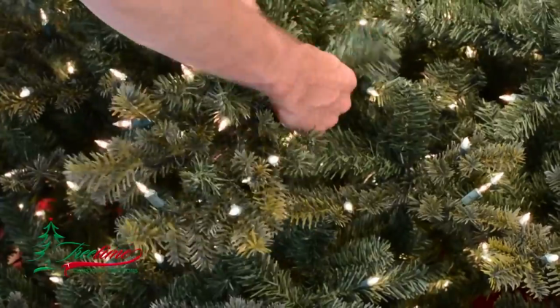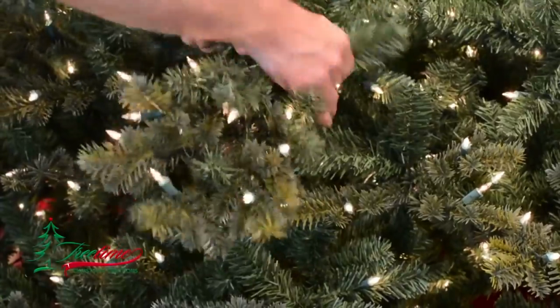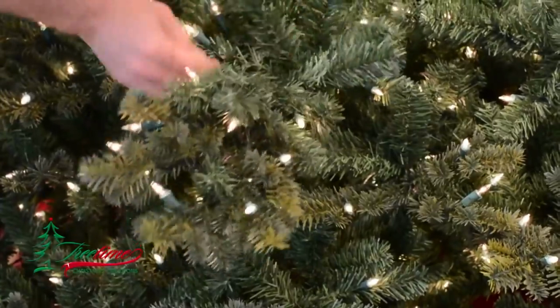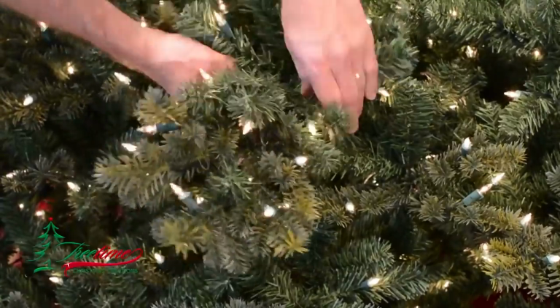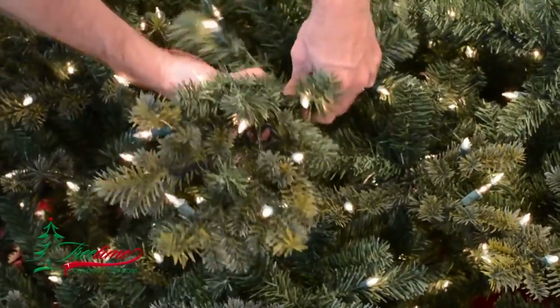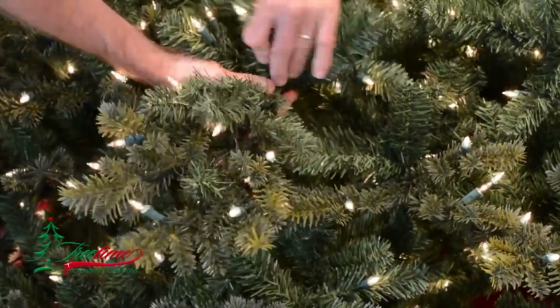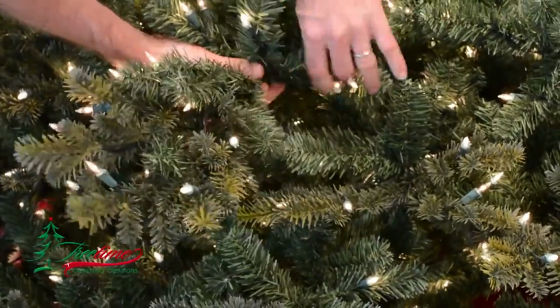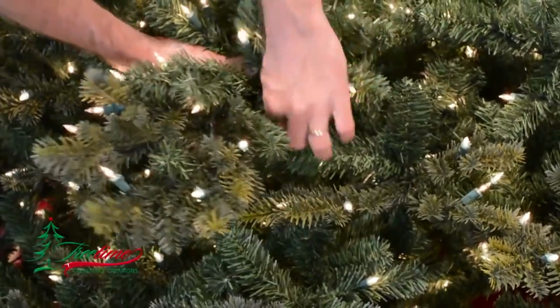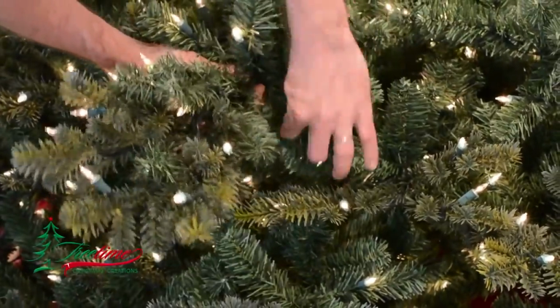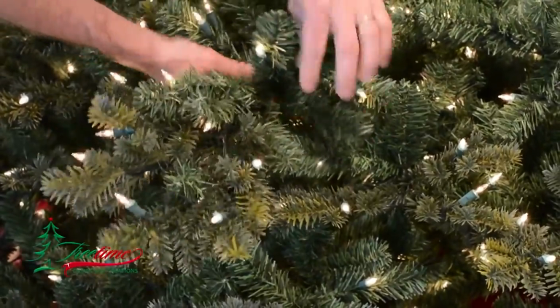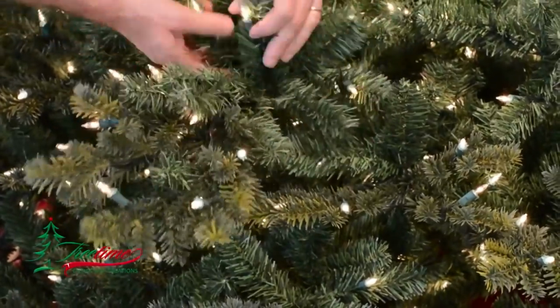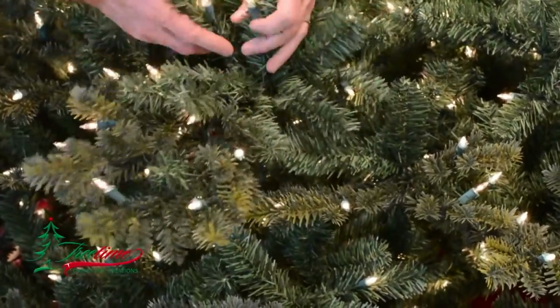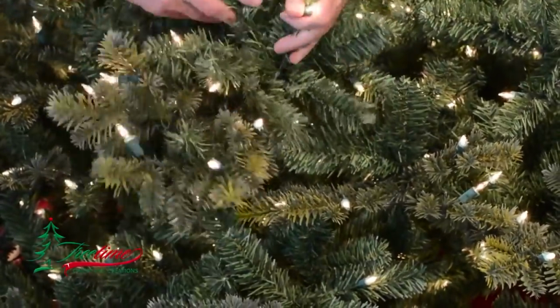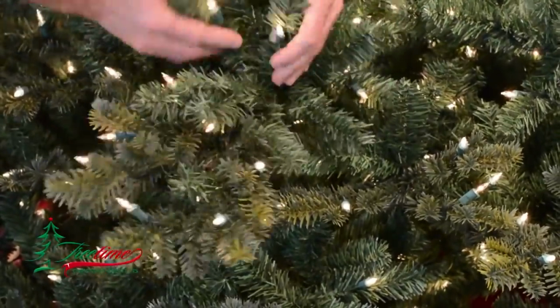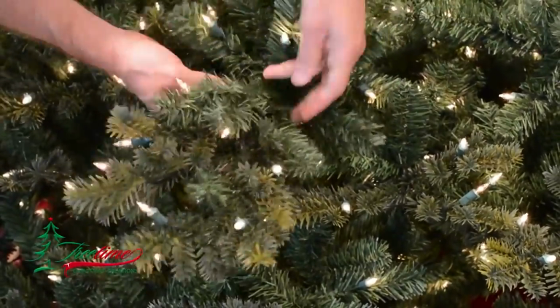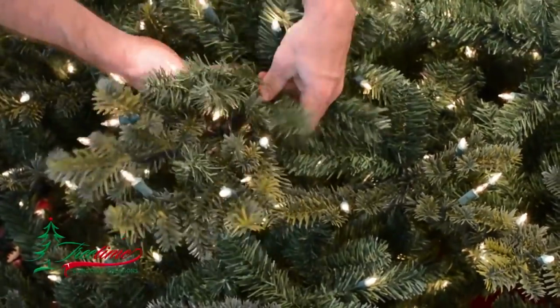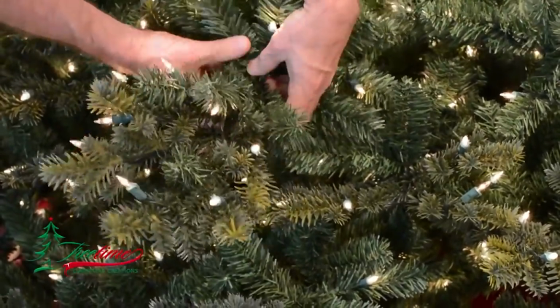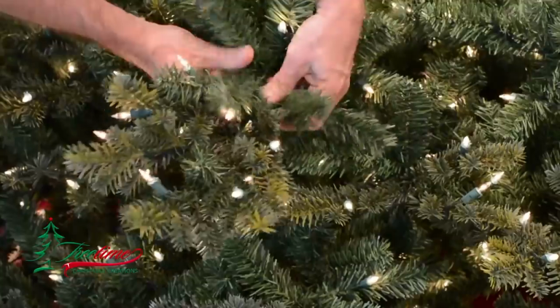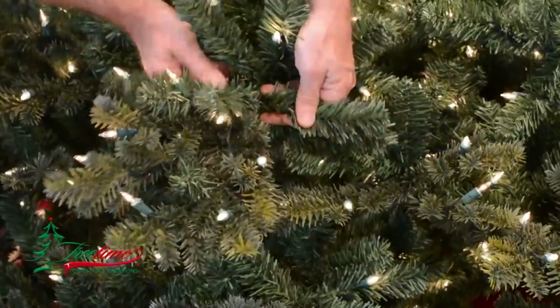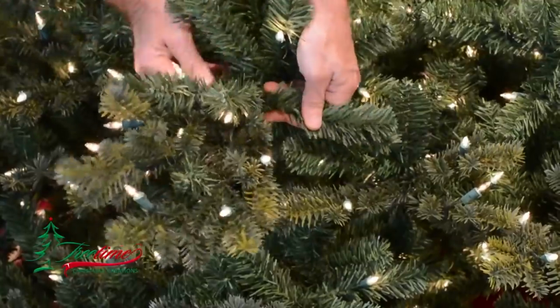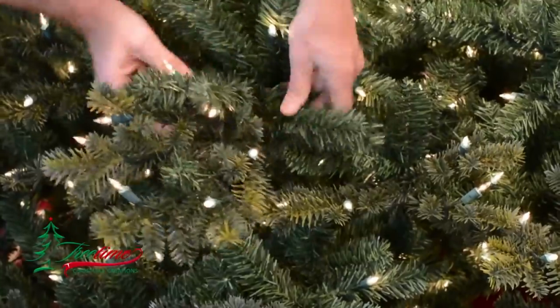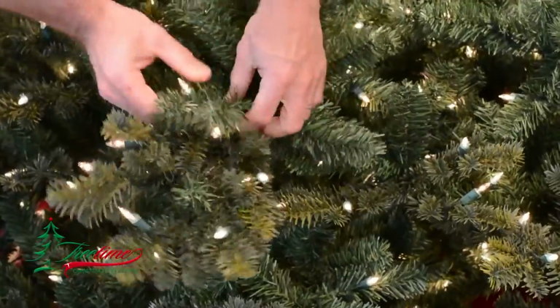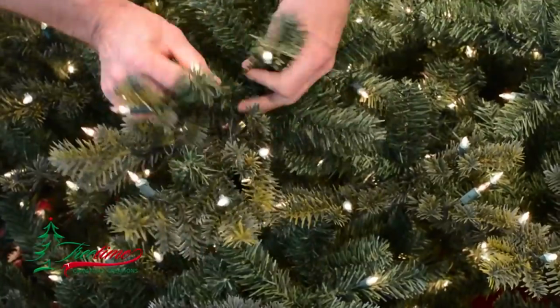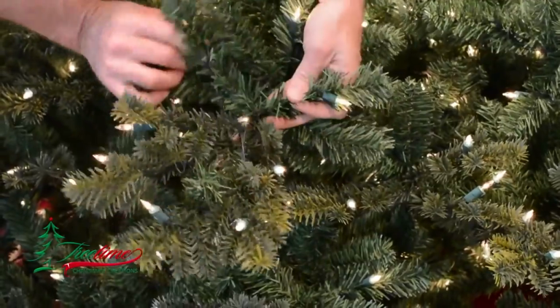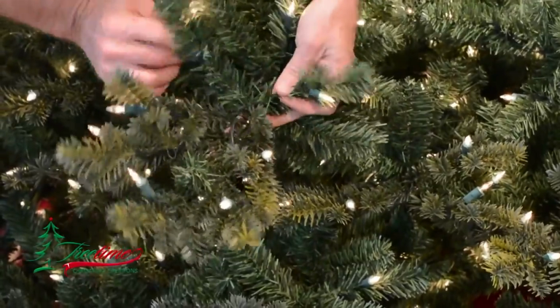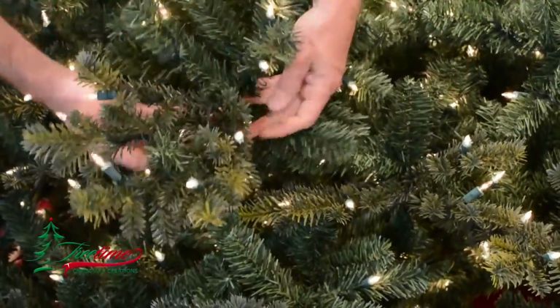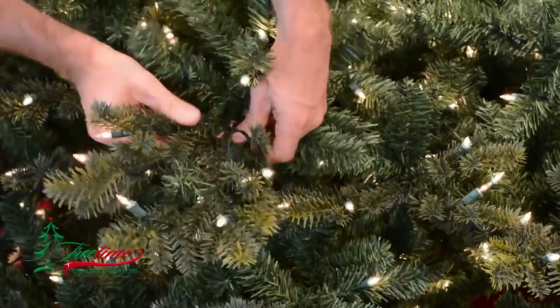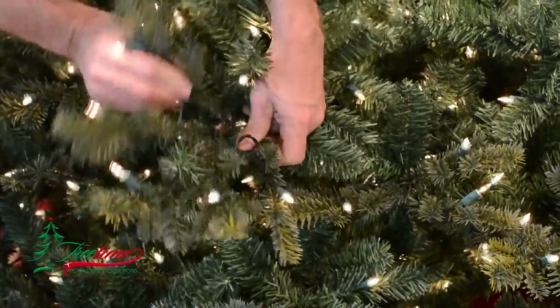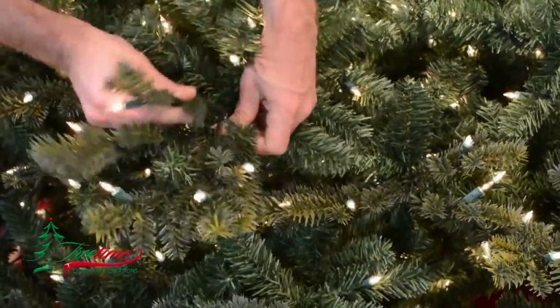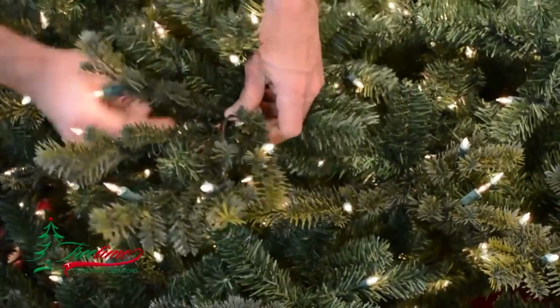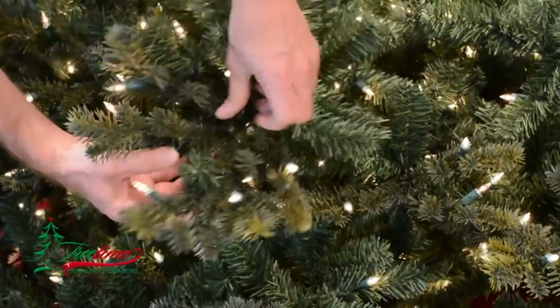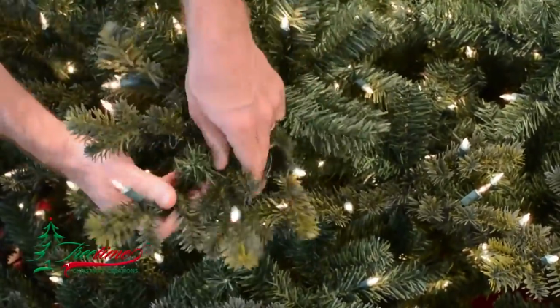As you work your way outward on the main branch, begin to tip the branches toward you a bit, more like they would grow on a real tree — outward and upward toward the light of the sun.